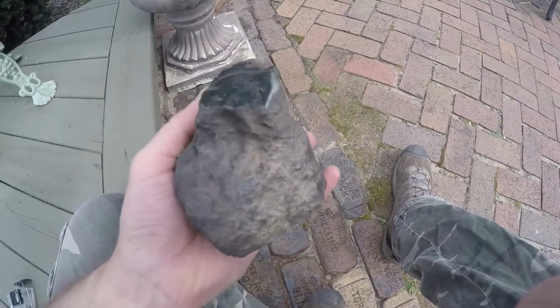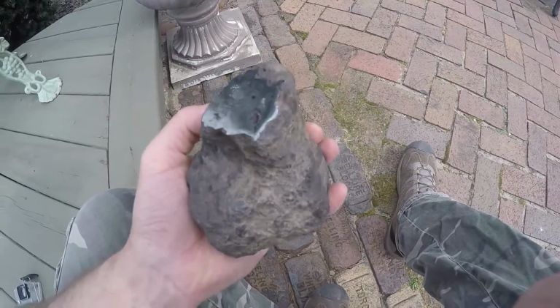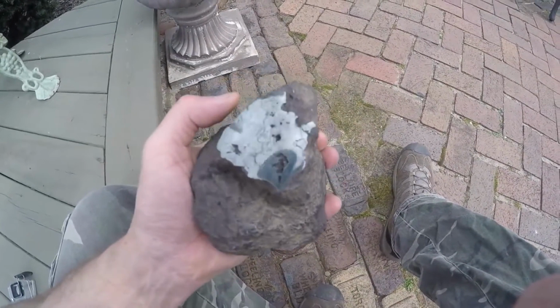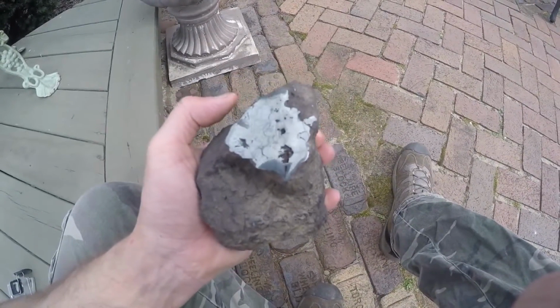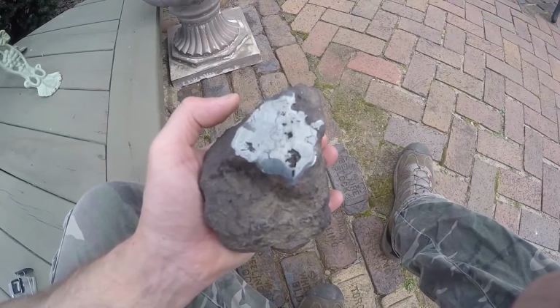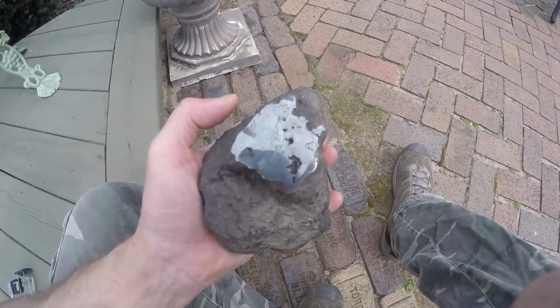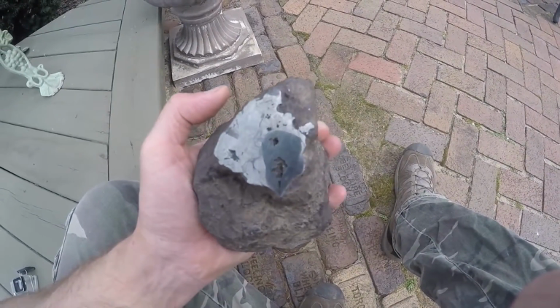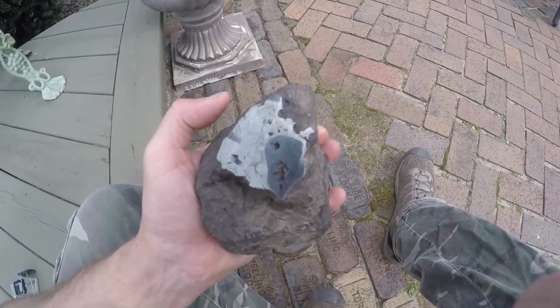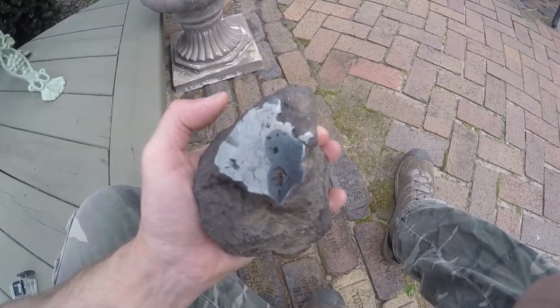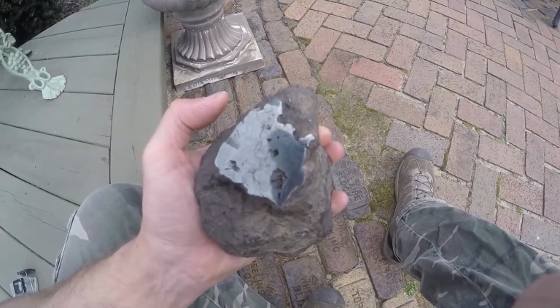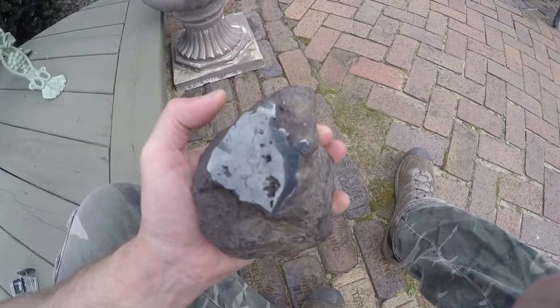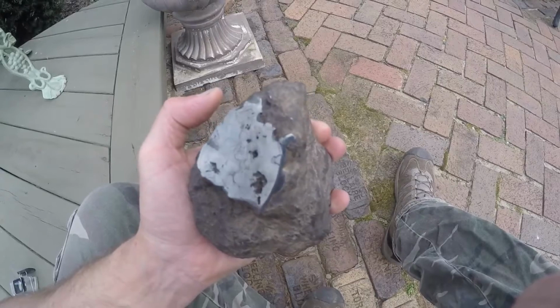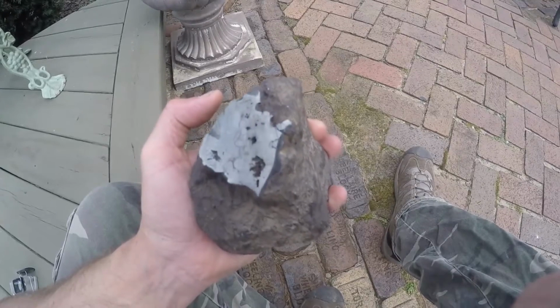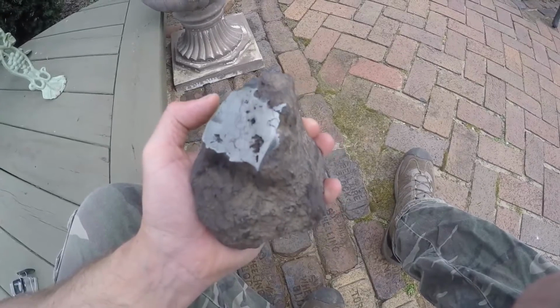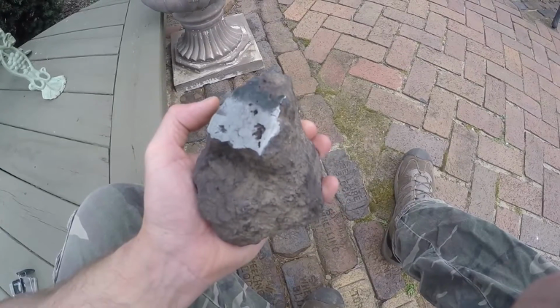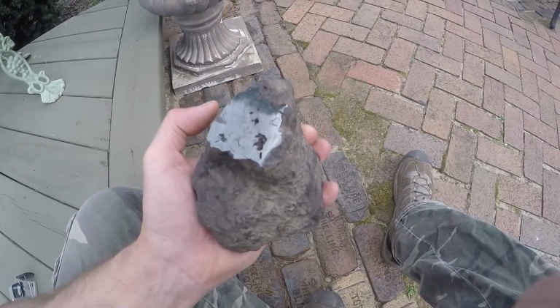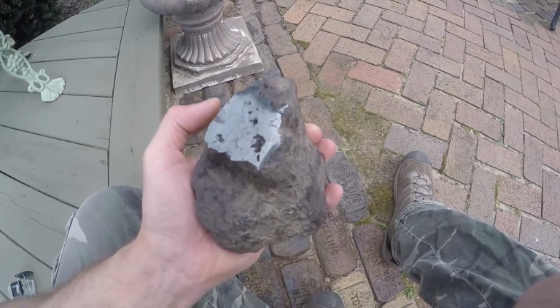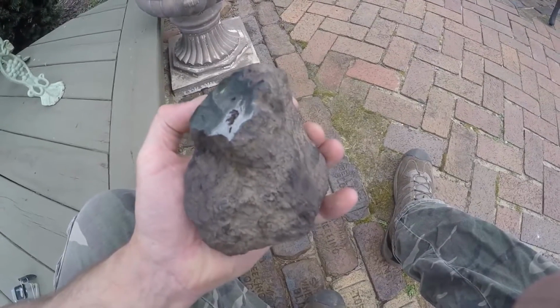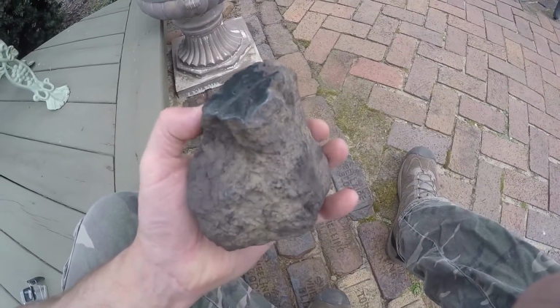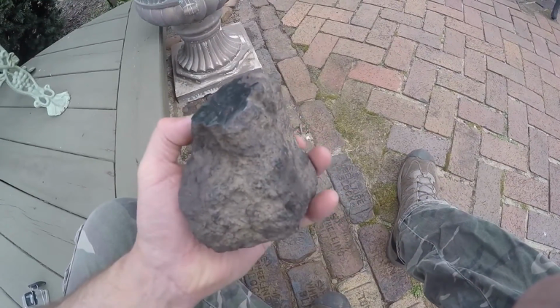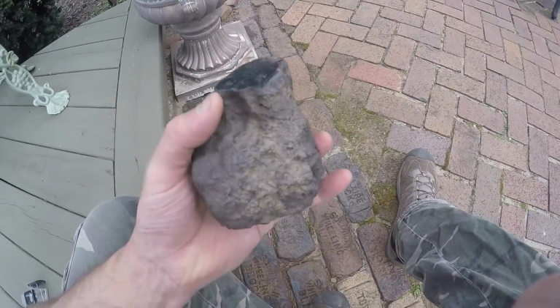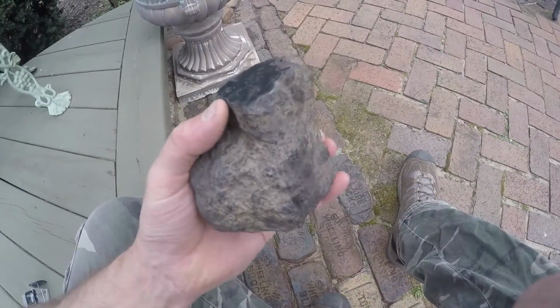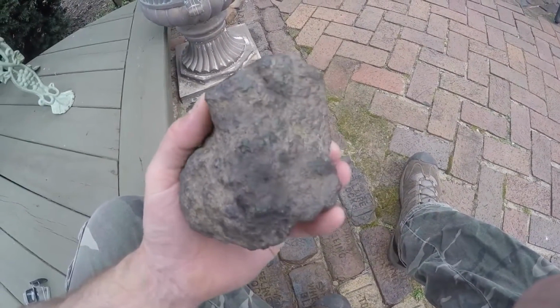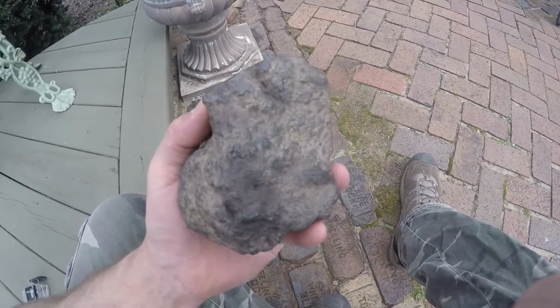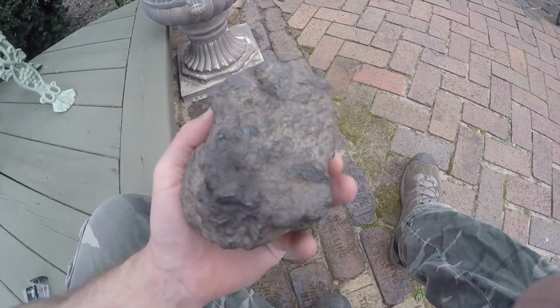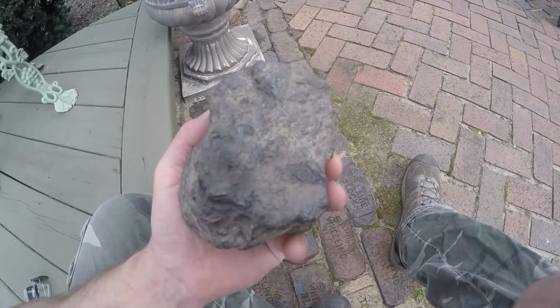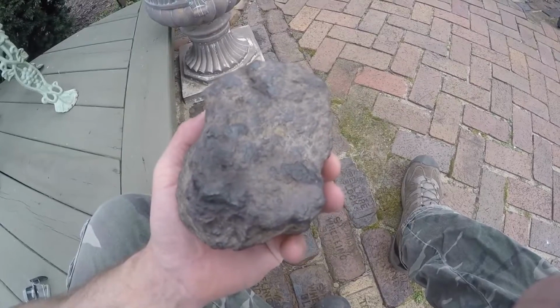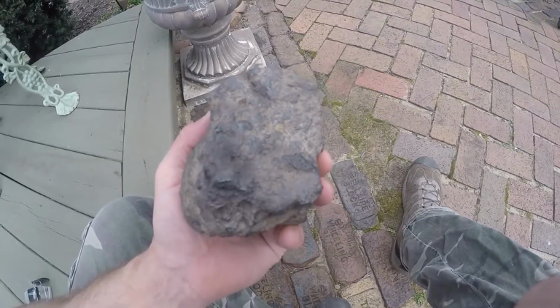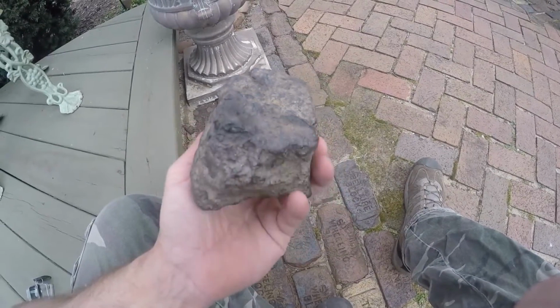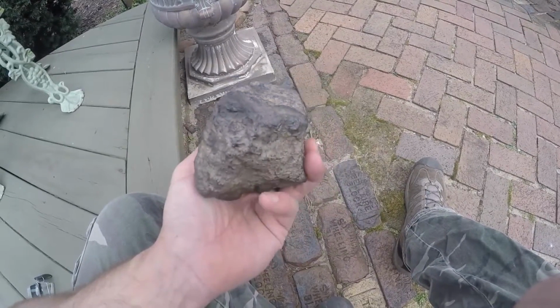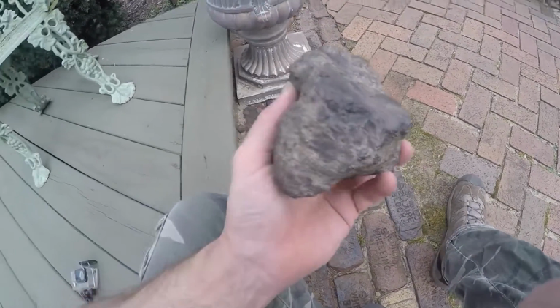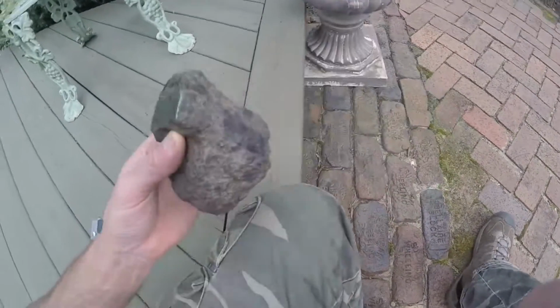It's passed all the tests. It's magnetic. Every other test online I've done to it has passed. I'm 95% sure it's a meteorite. The next step is to send it in the mail to get it certified.